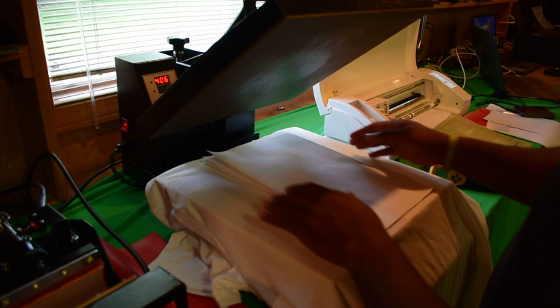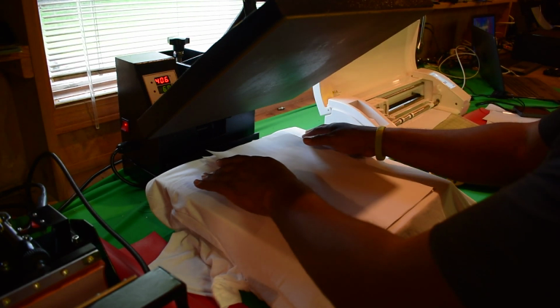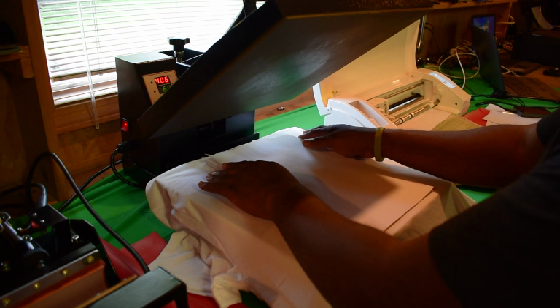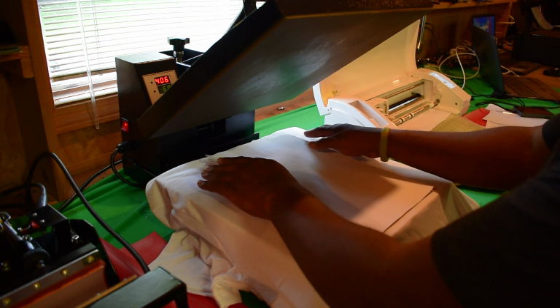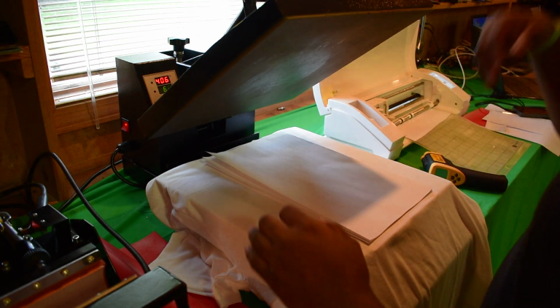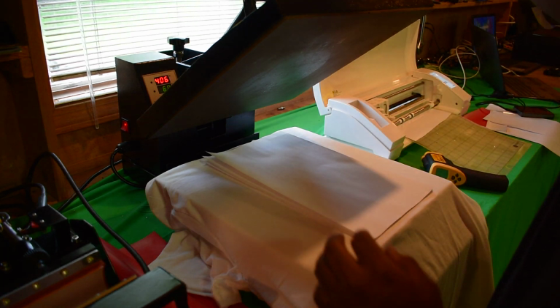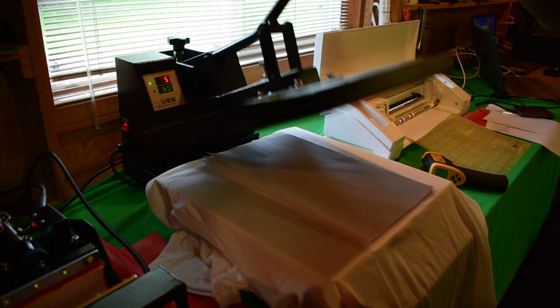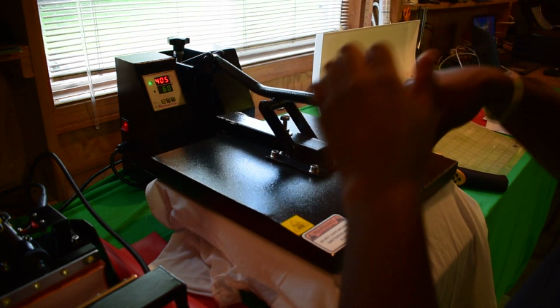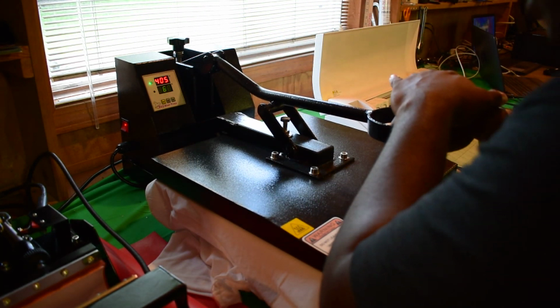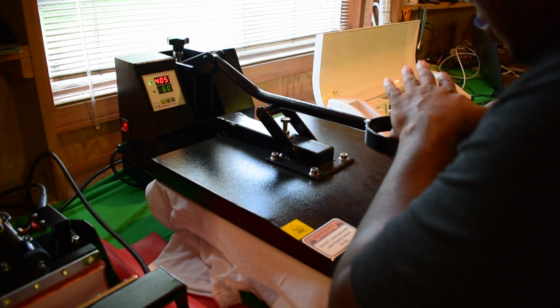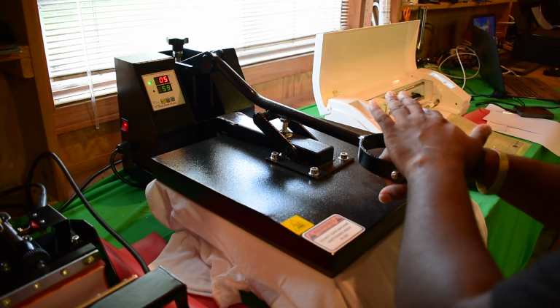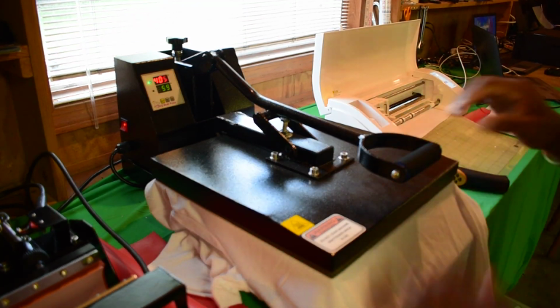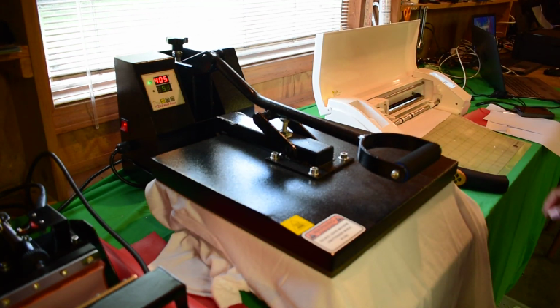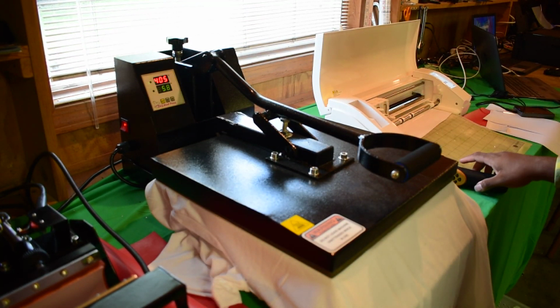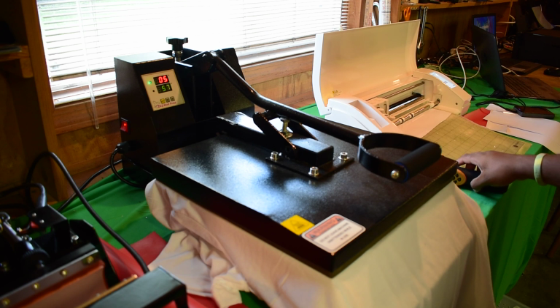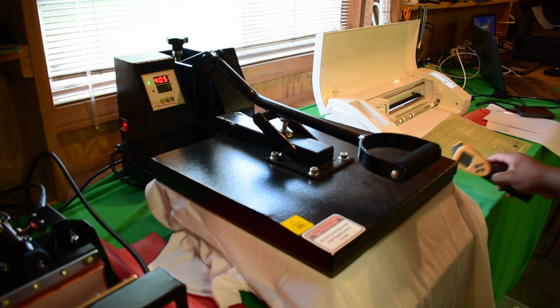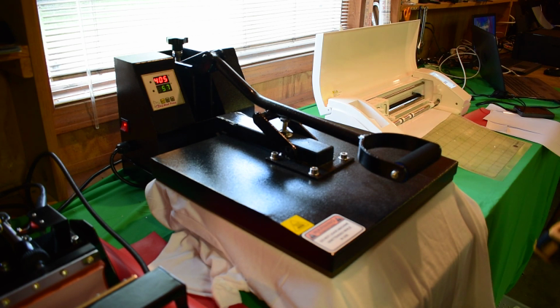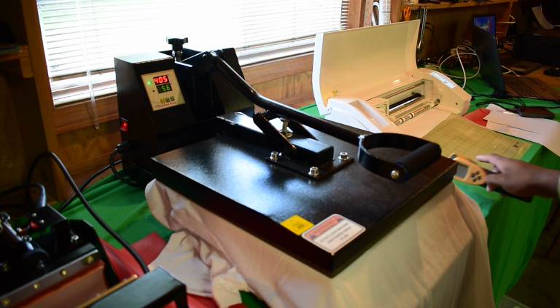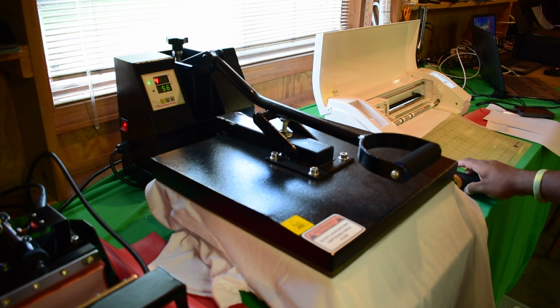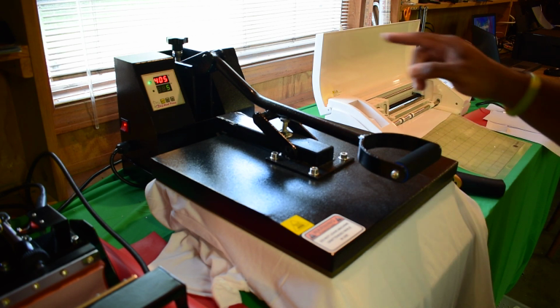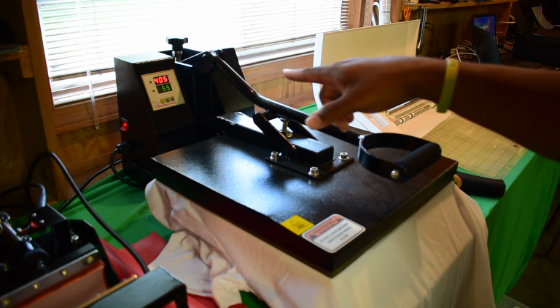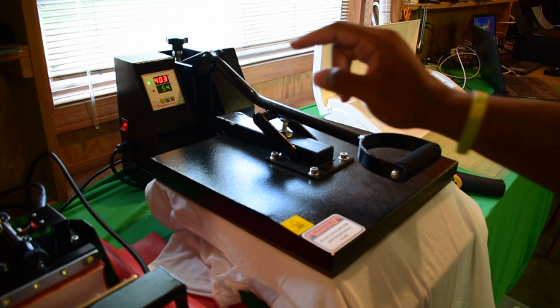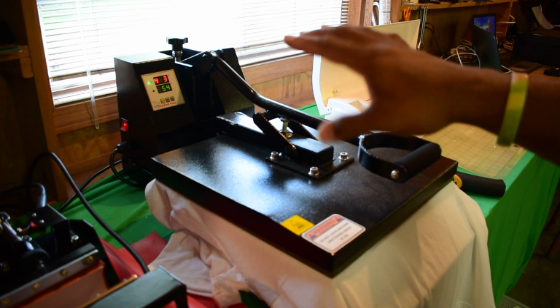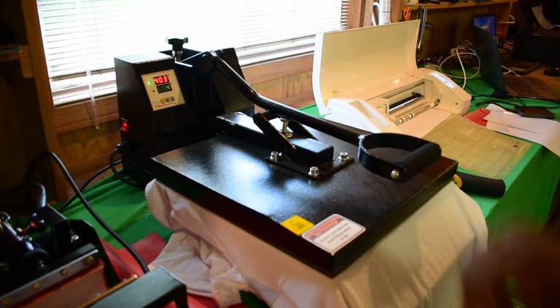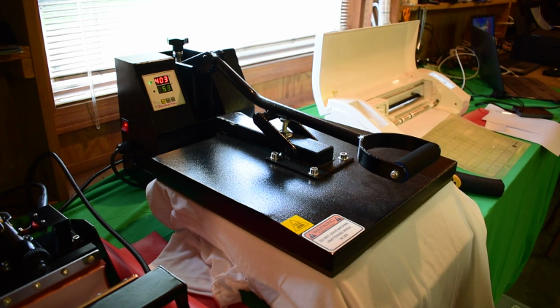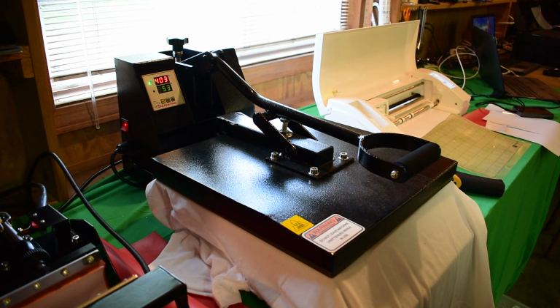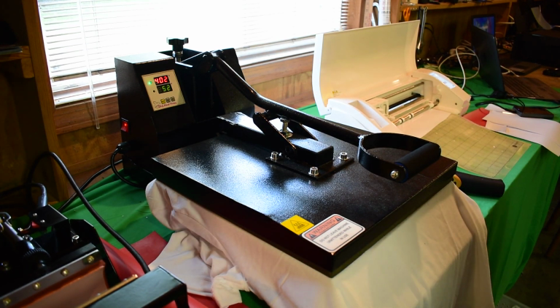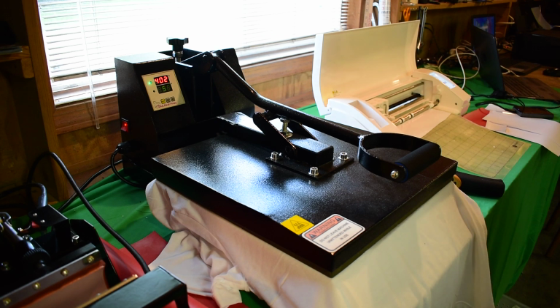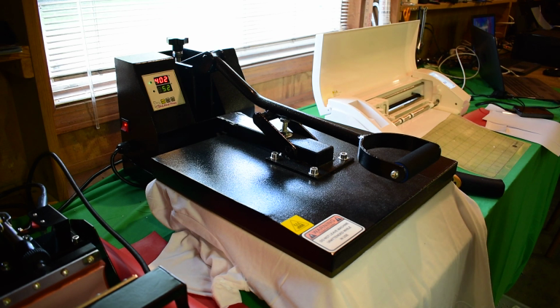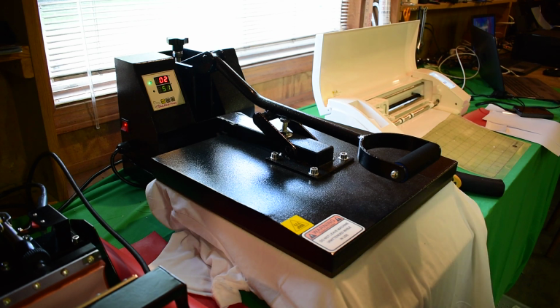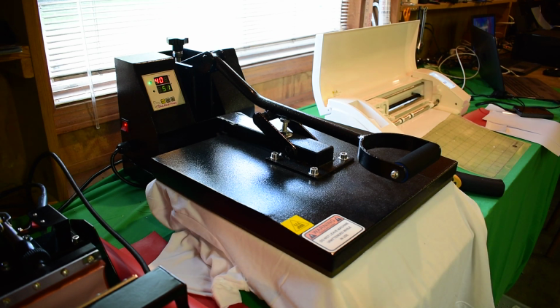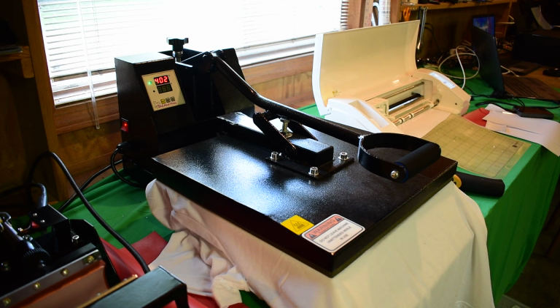I'm going to see what we get today. Here goes nothing — I'm going to go ahead and press it for 60 seconds. Very firm pressure. Of course that's reading 405, but trust me, it's only like 399, 400 for real.